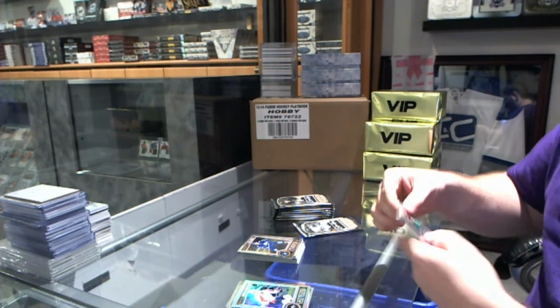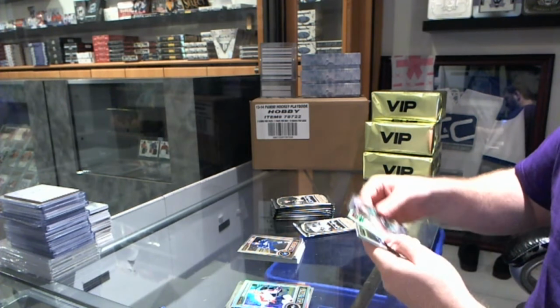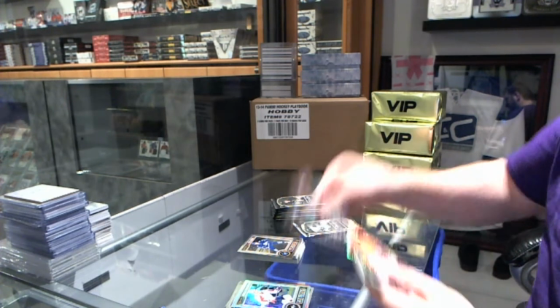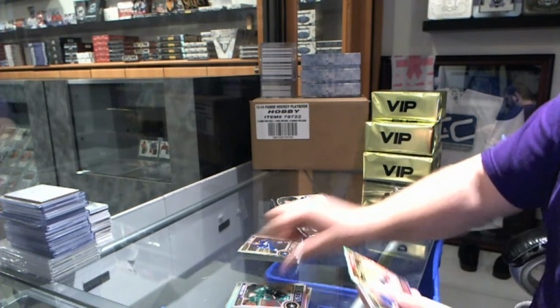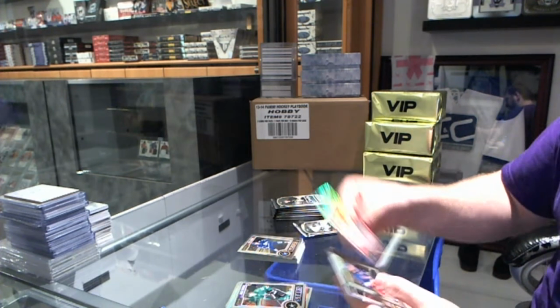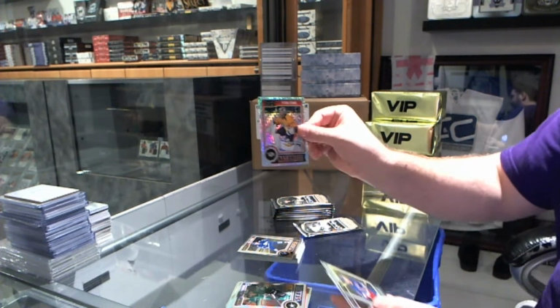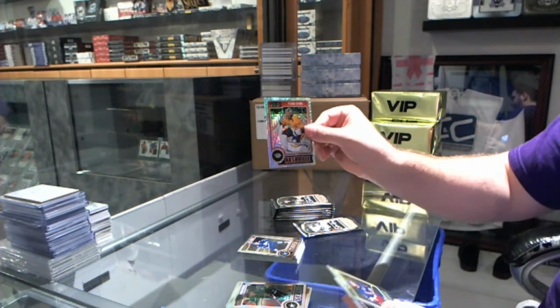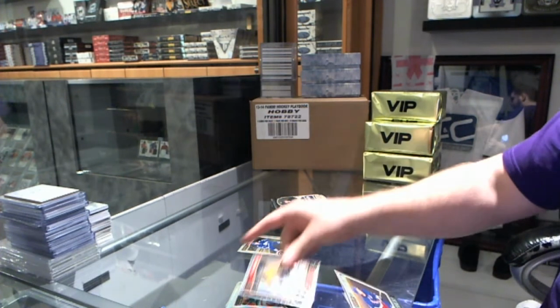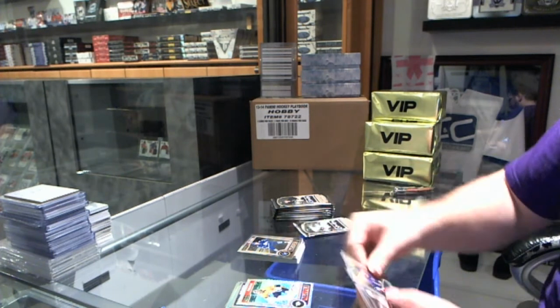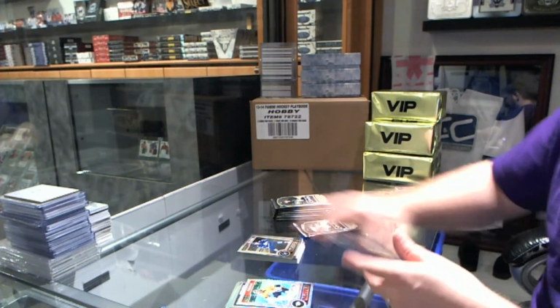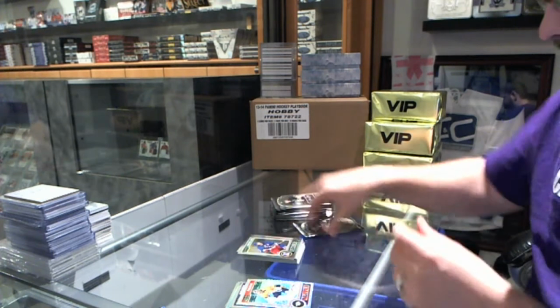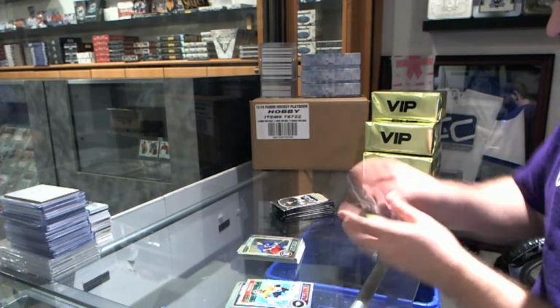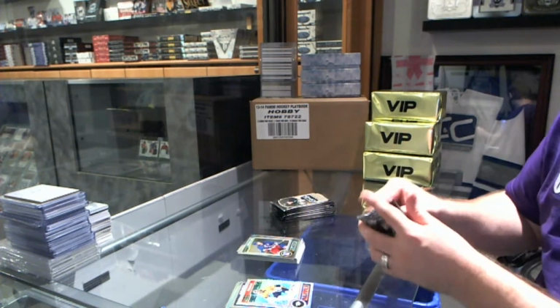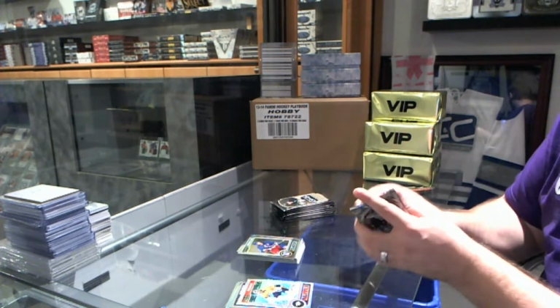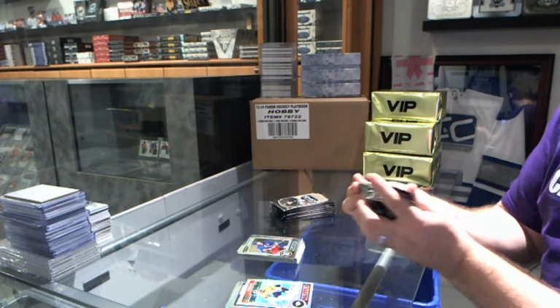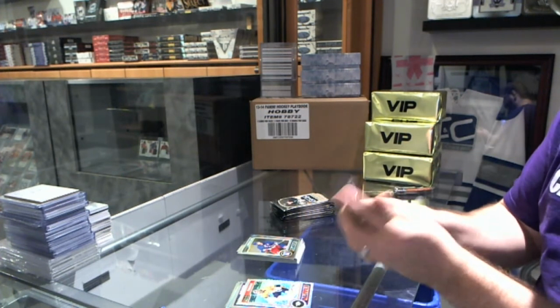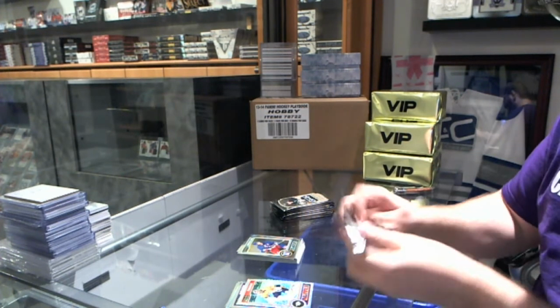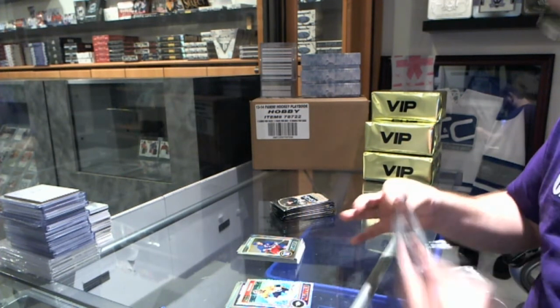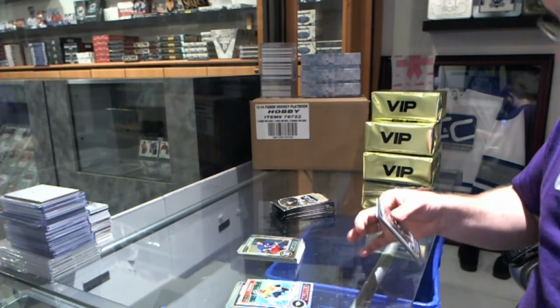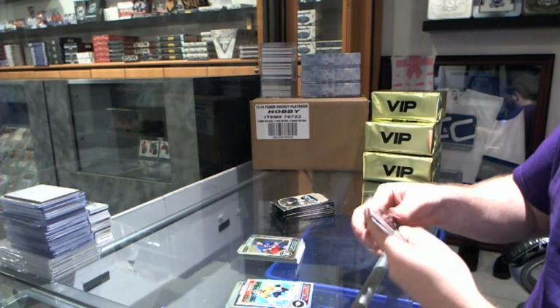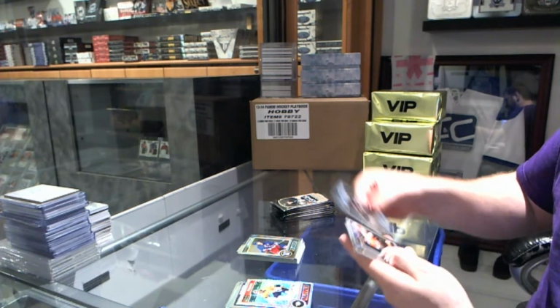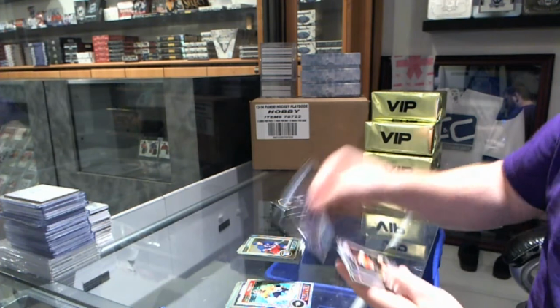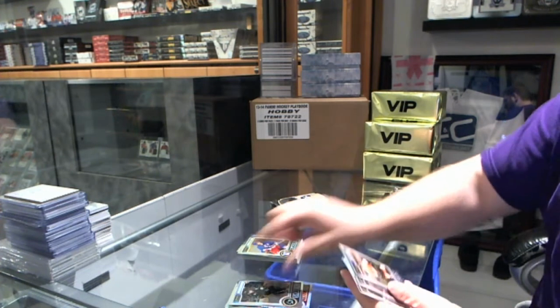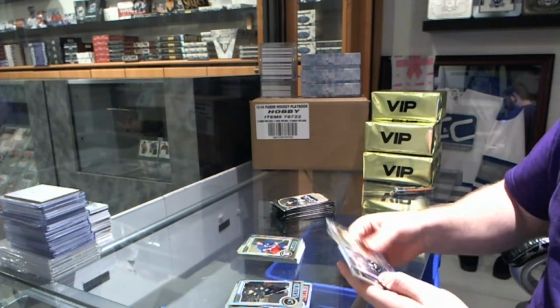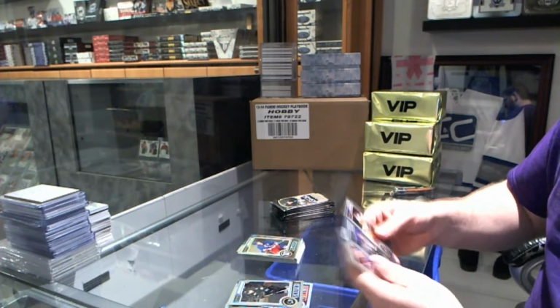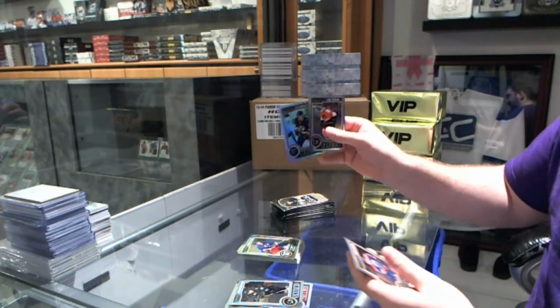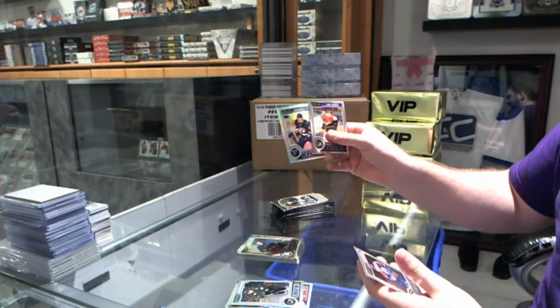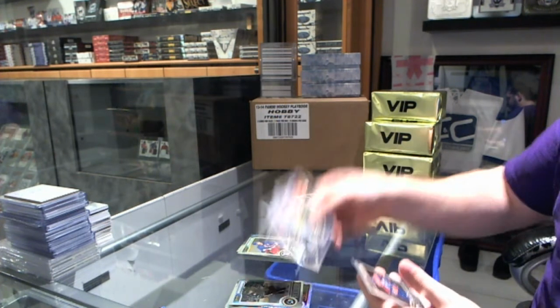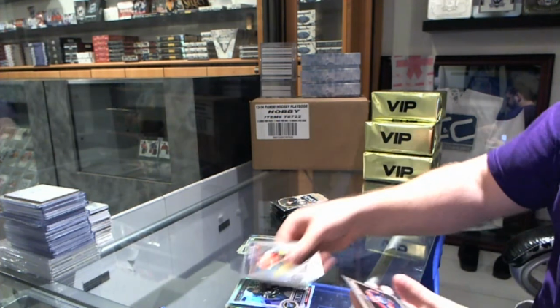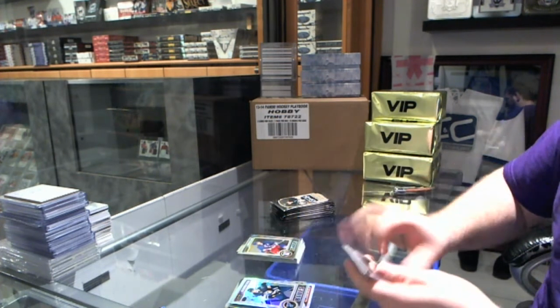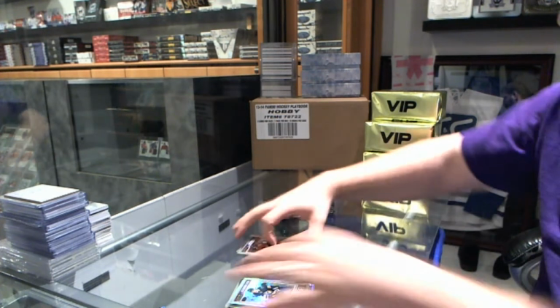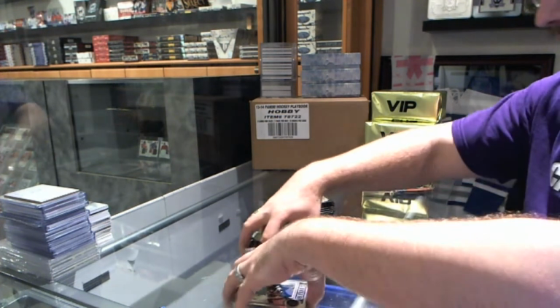Brett Ritchie Rookie and a Trax Parallel of Pekka Rinne. Barclay Goodrow Rookie and an Alexander Steen Rainbow.